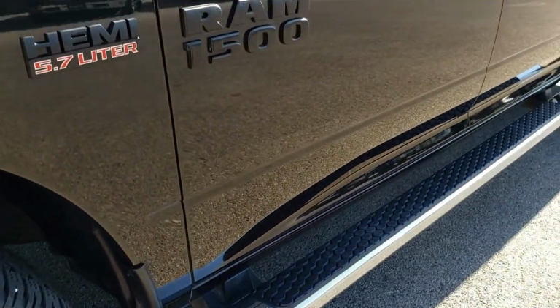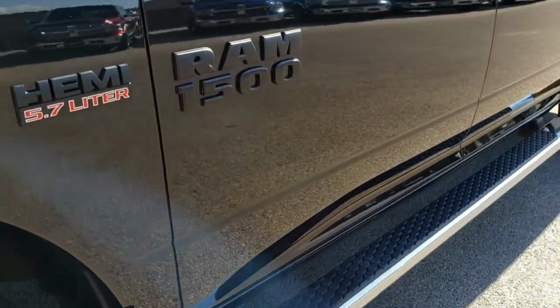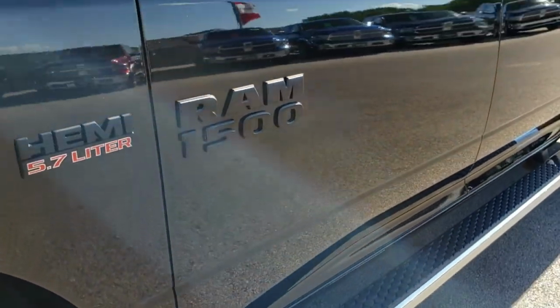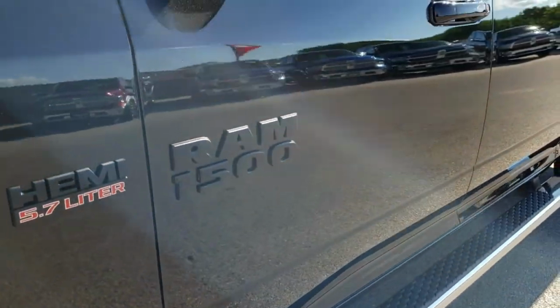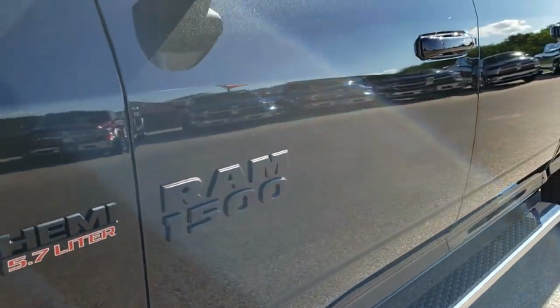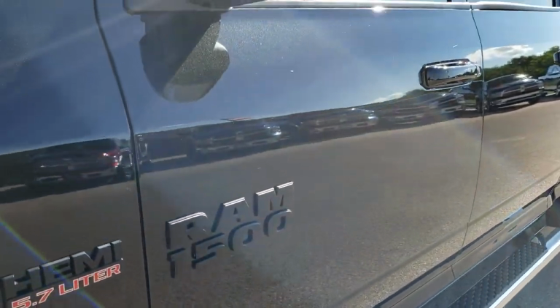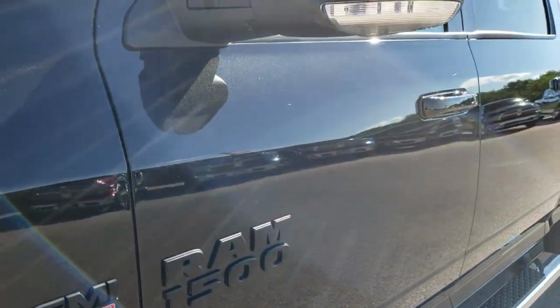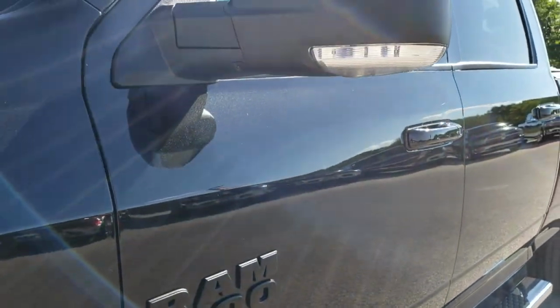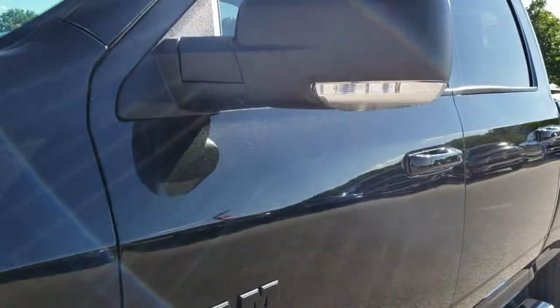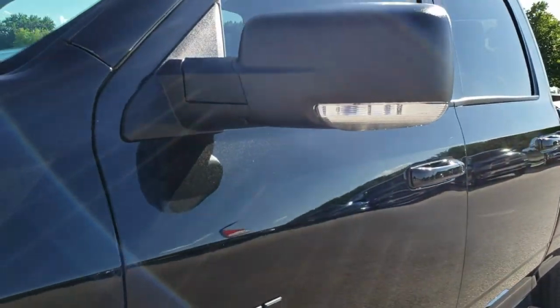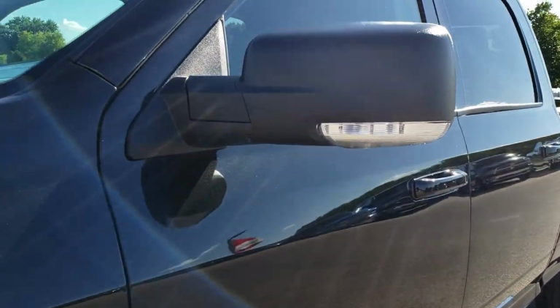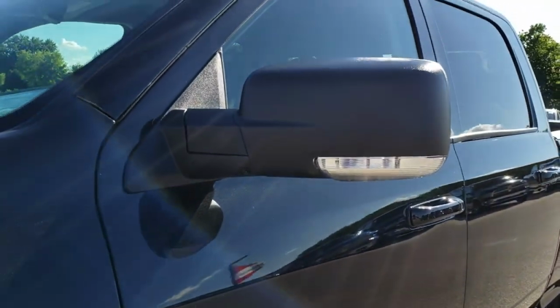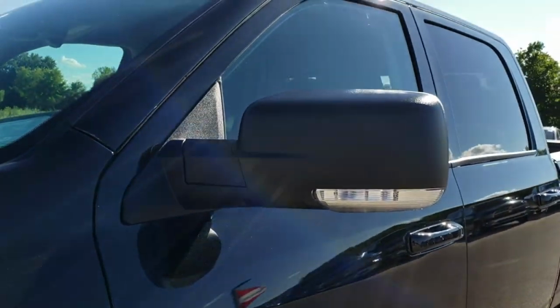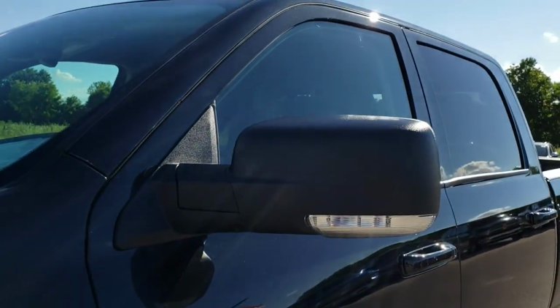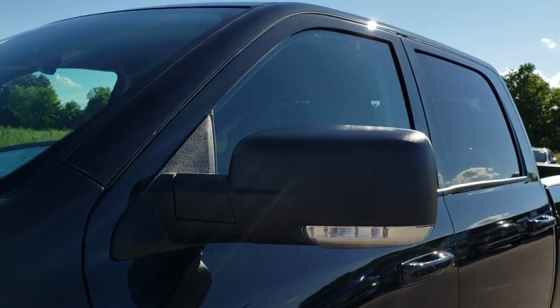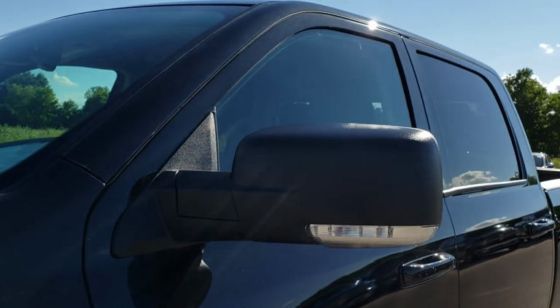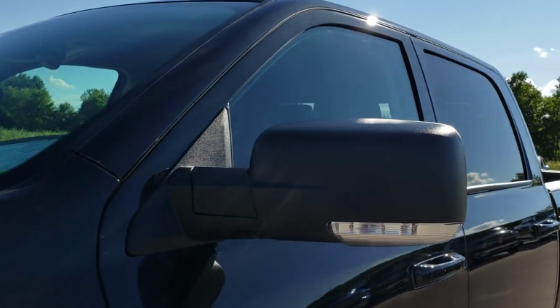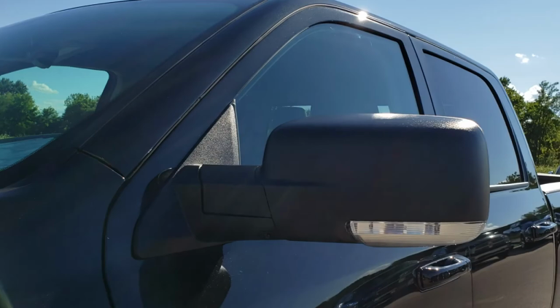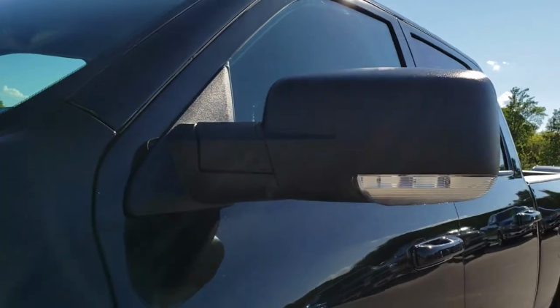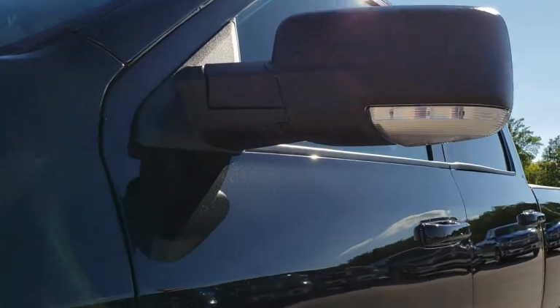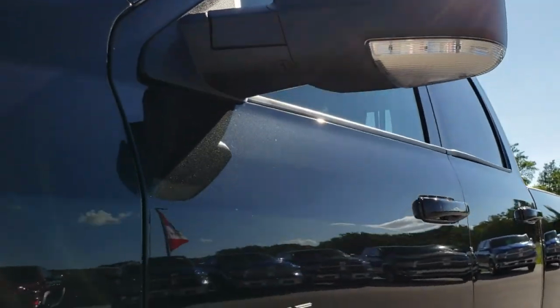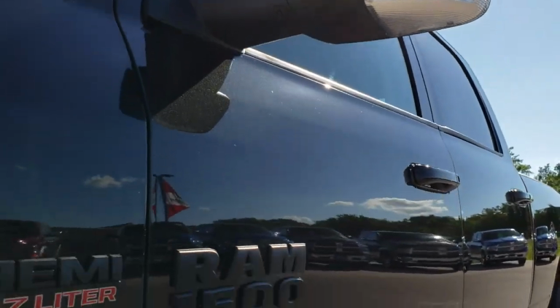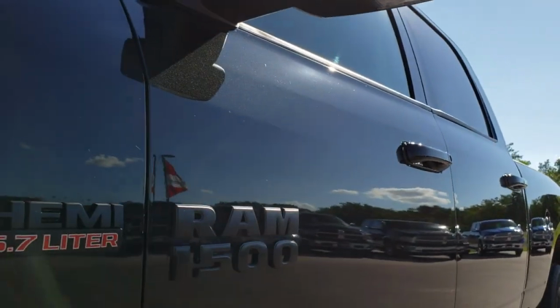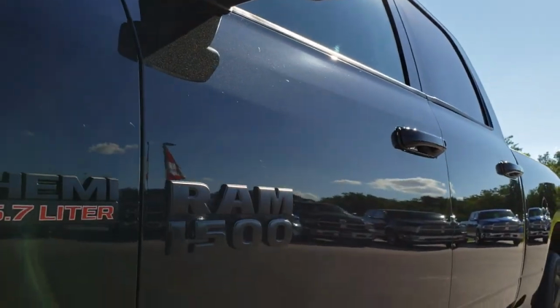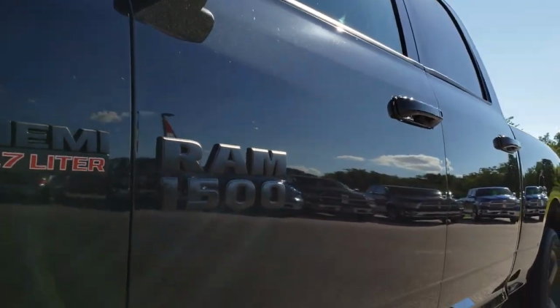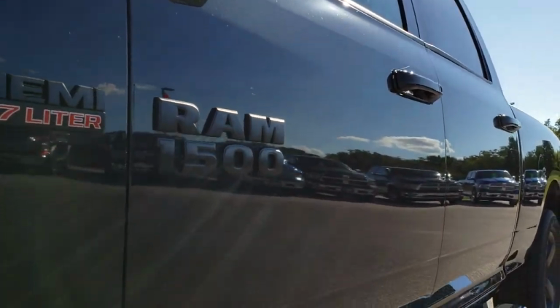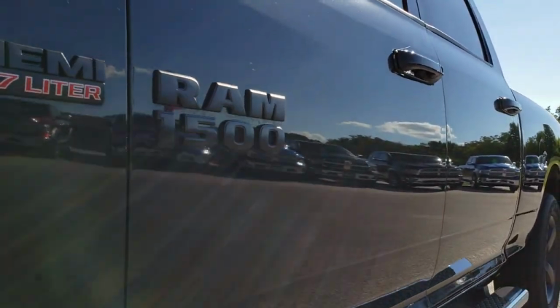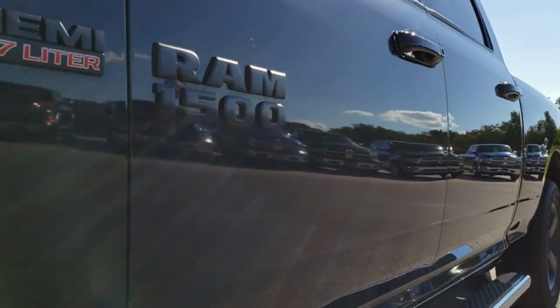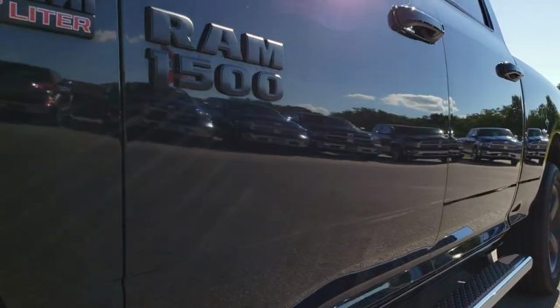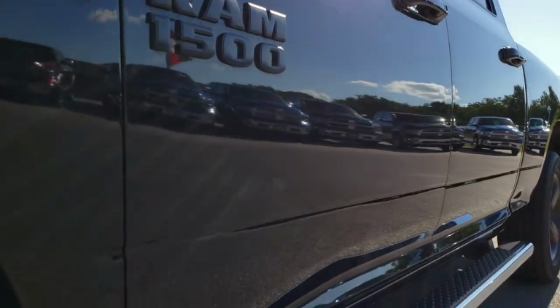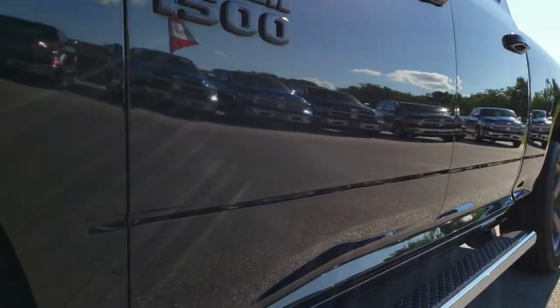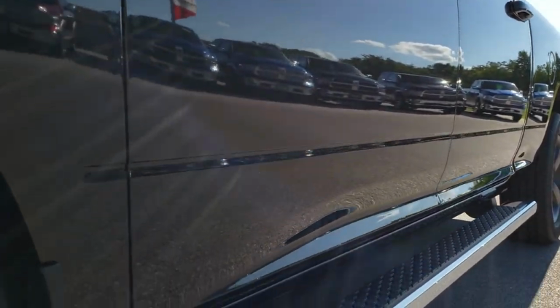We shoot all of our videos in 1080p, so if you have HD capabilities on your computer, tablet, or smartphone, turn them on right now — because it is like you are right here looking at the truck with me.